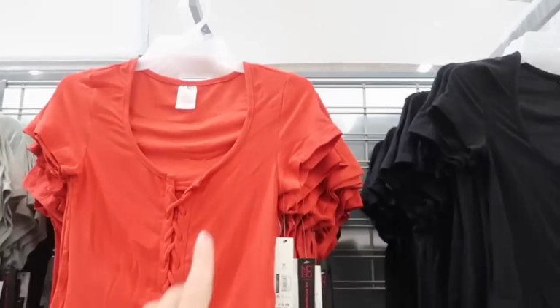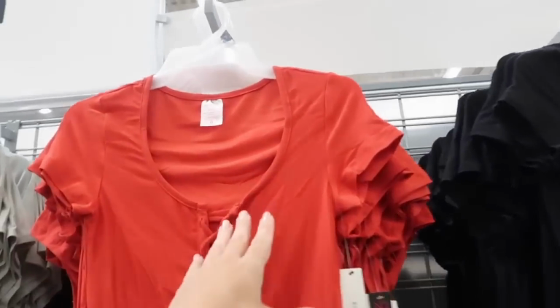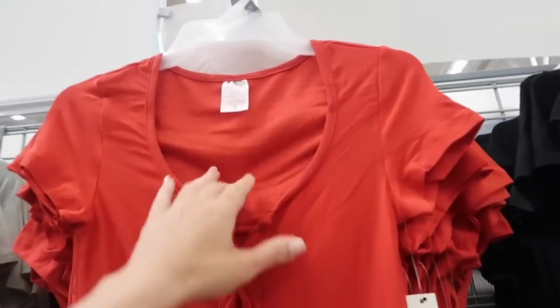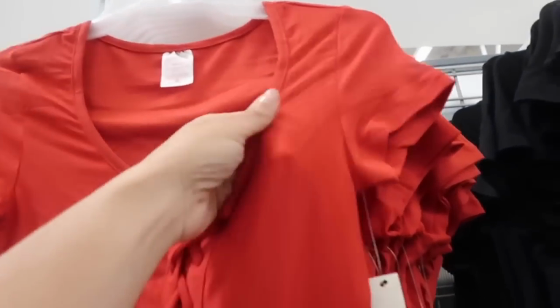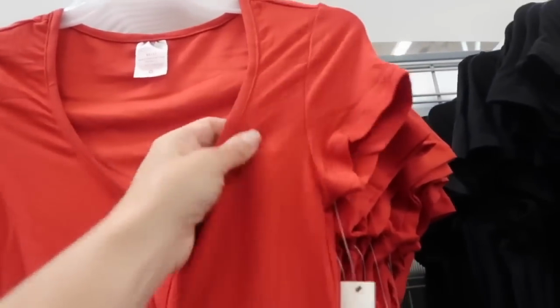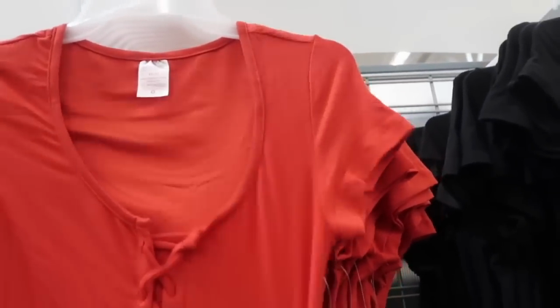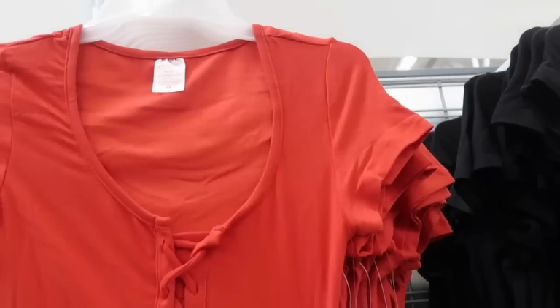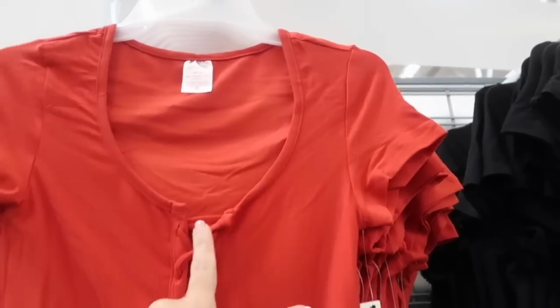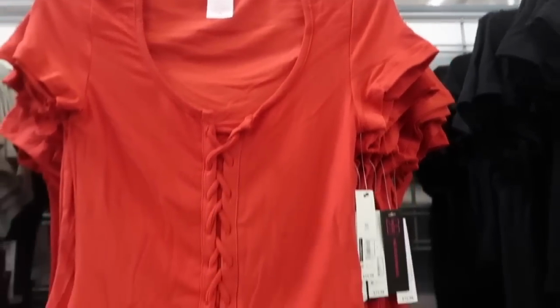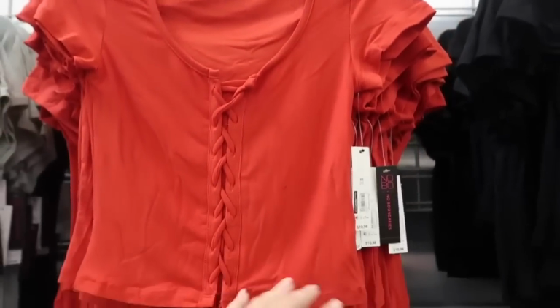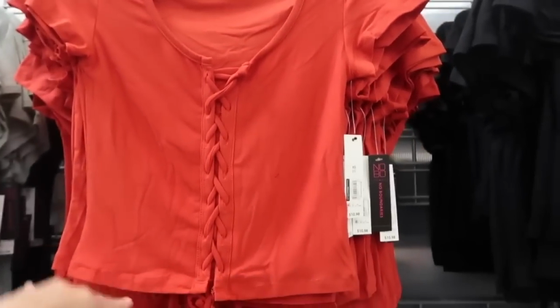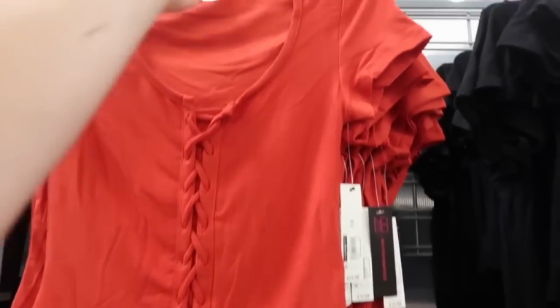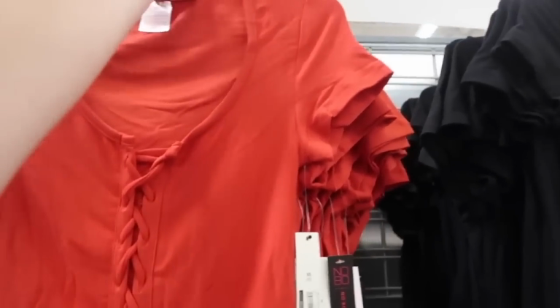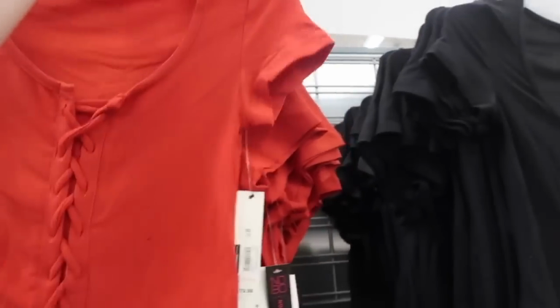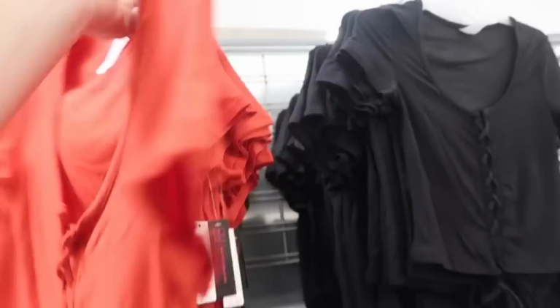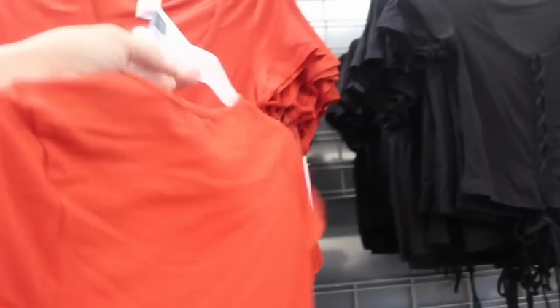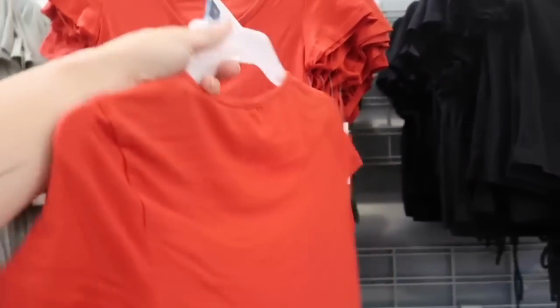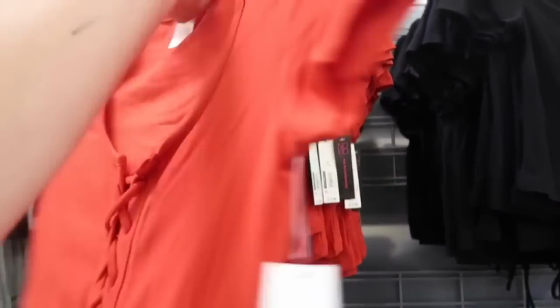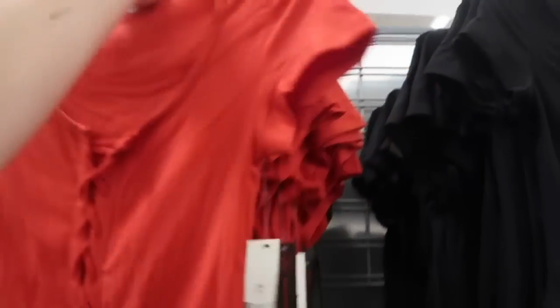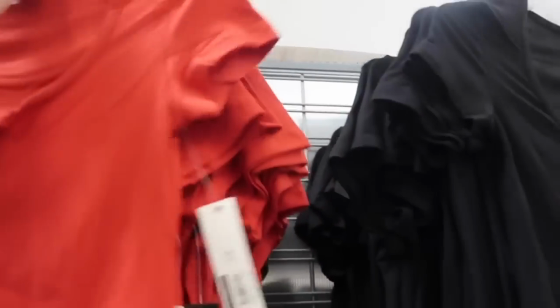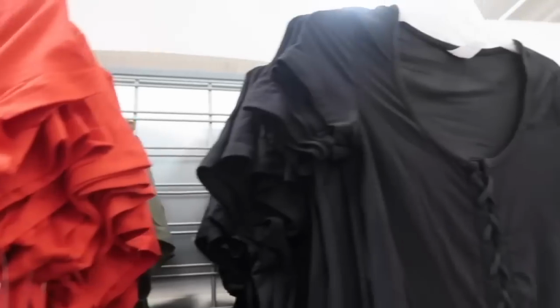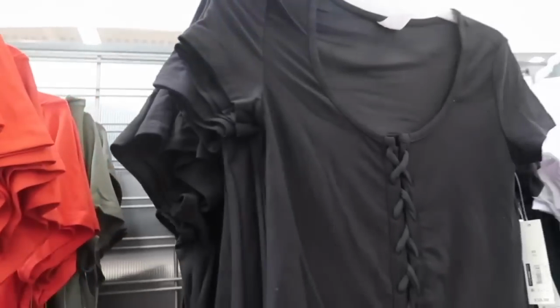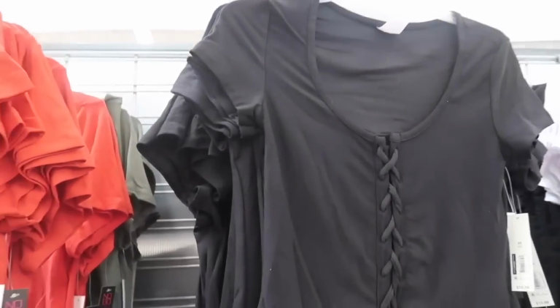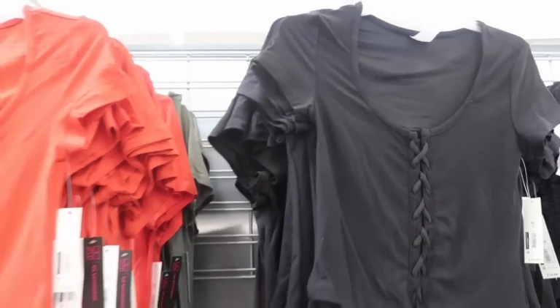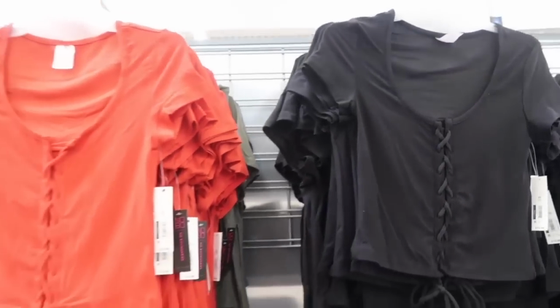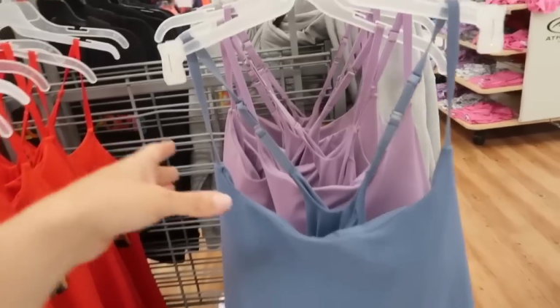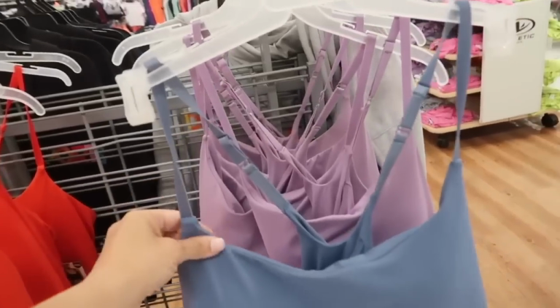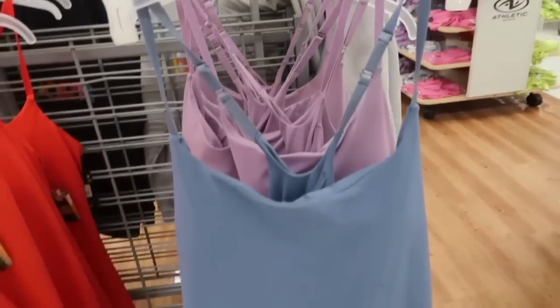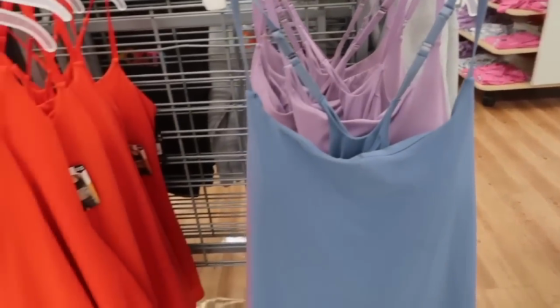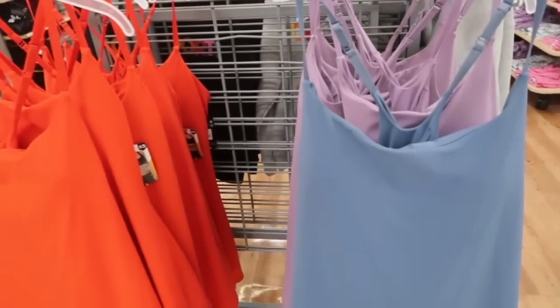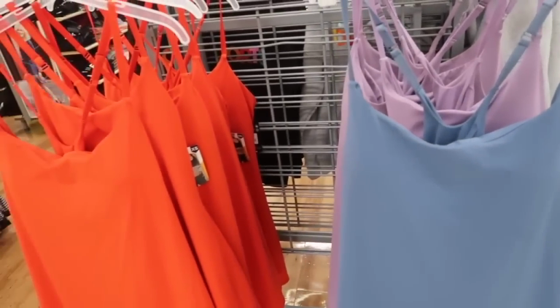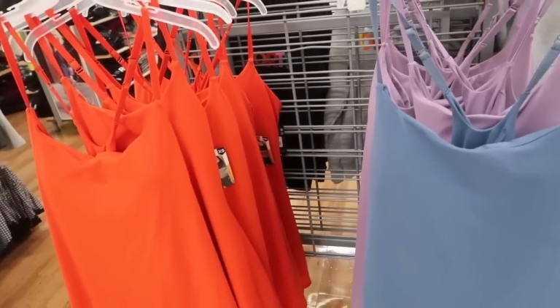Scoop neck top — this one has soft kind of stretchy microfiber material, it's laced up, more of a shorter fit through the front and the back. Comes in the red, also in black. They're $10.98.